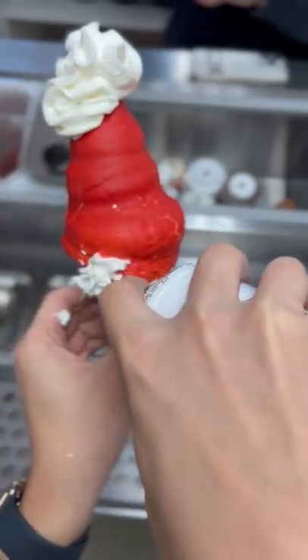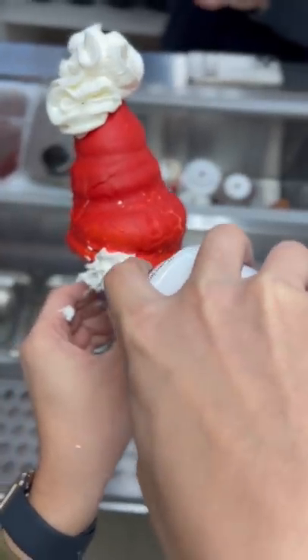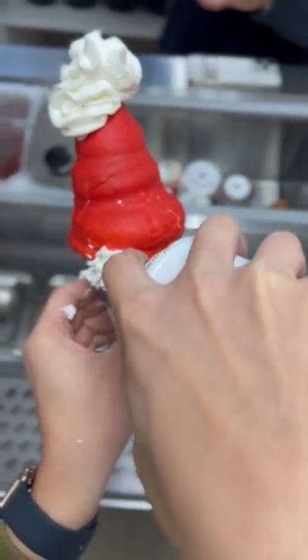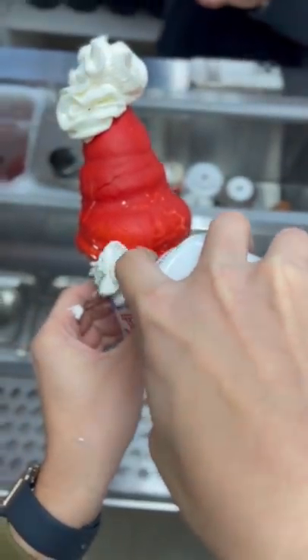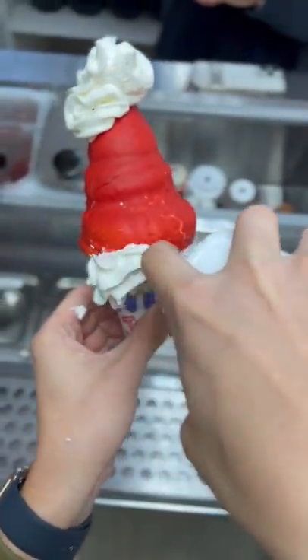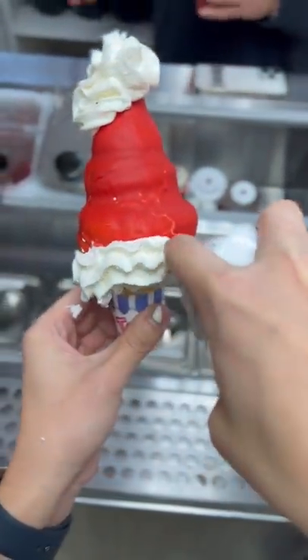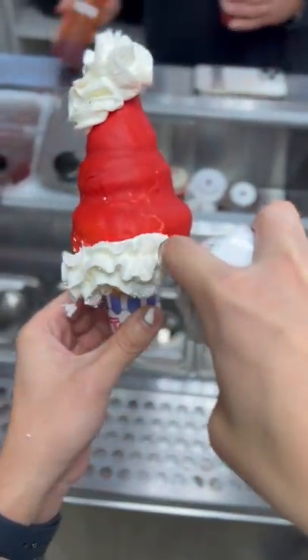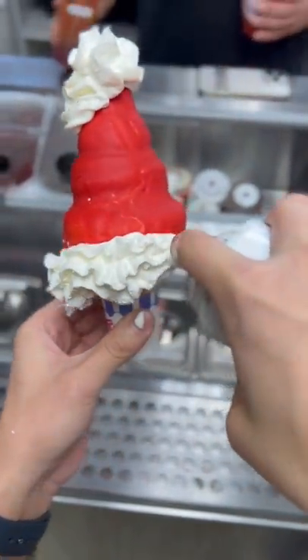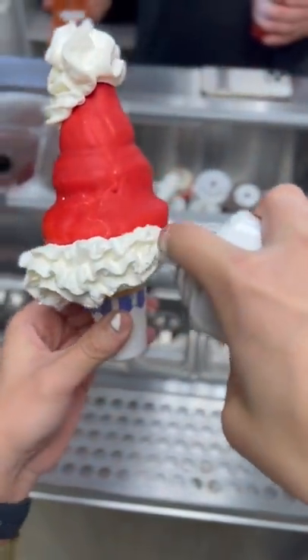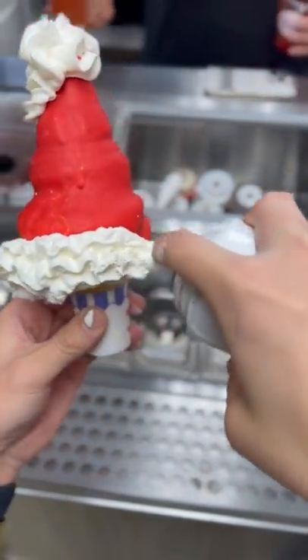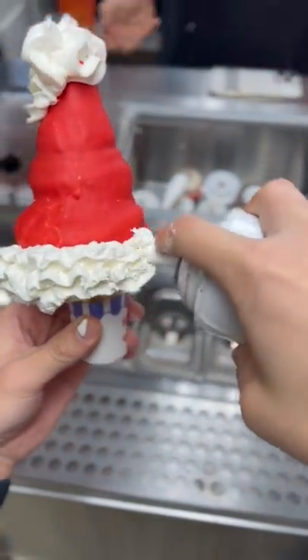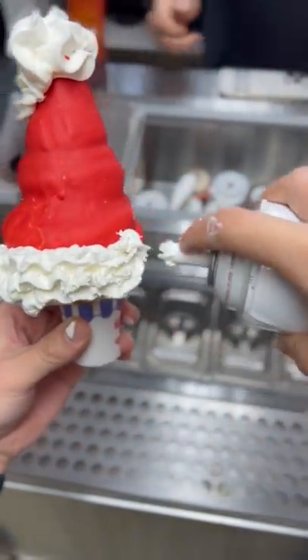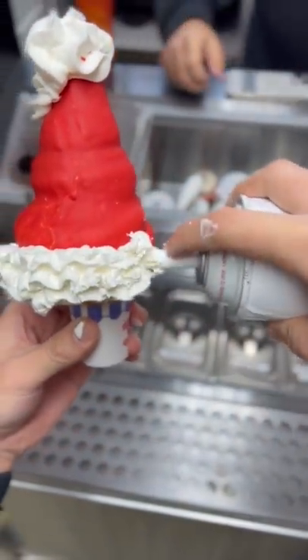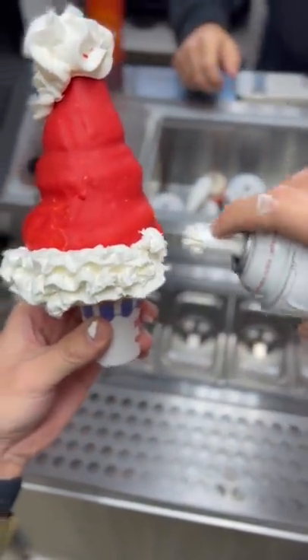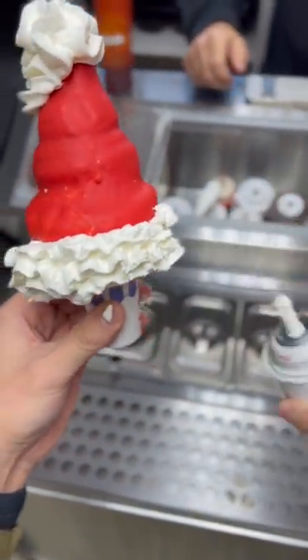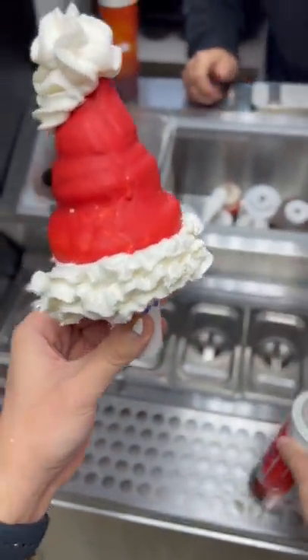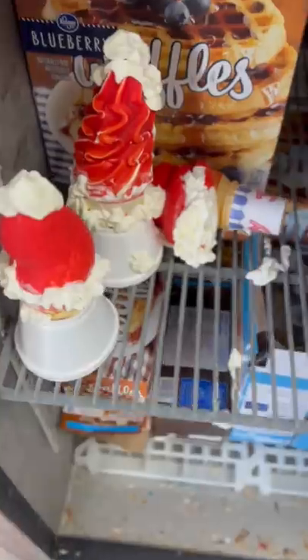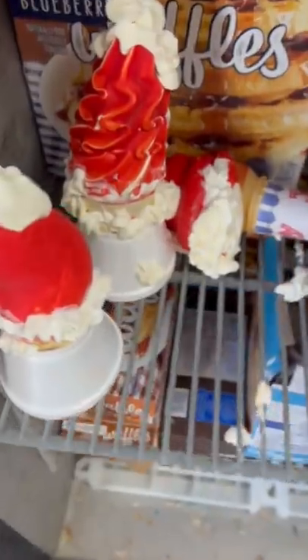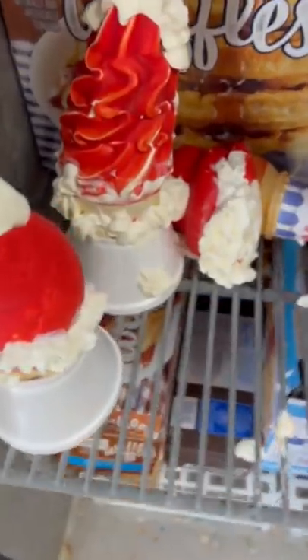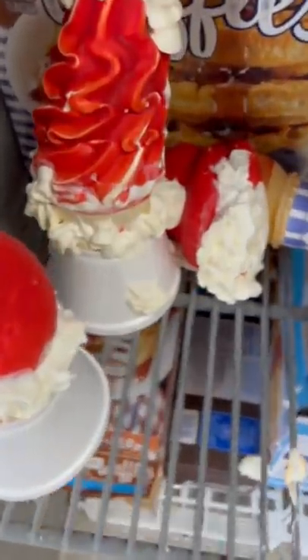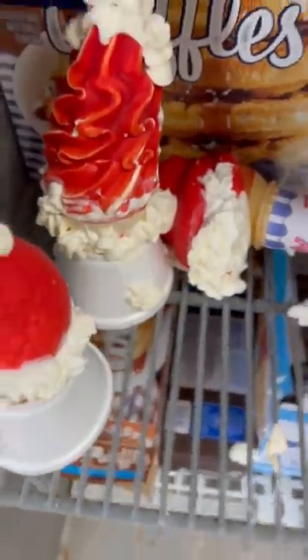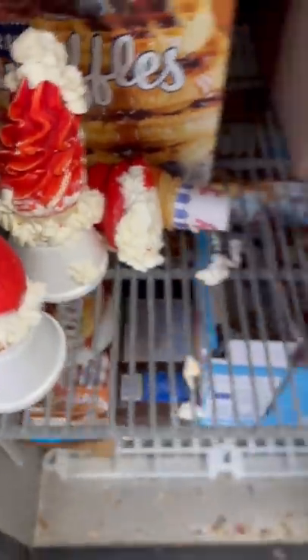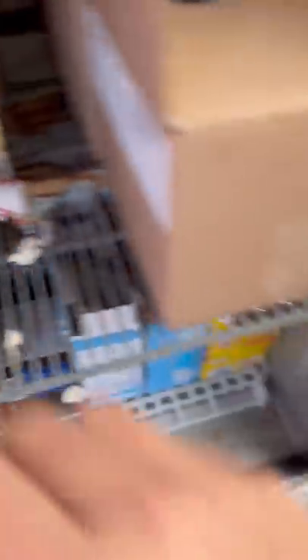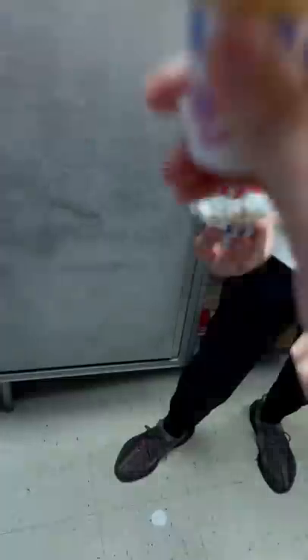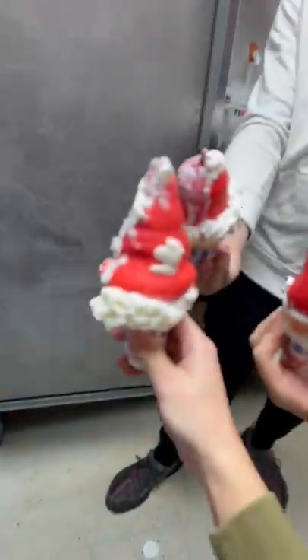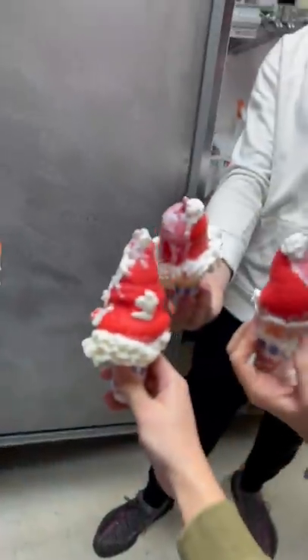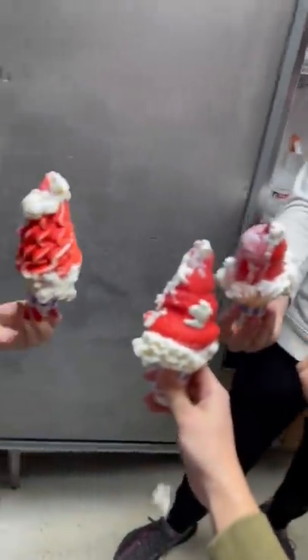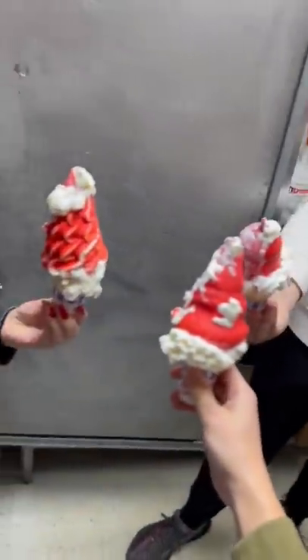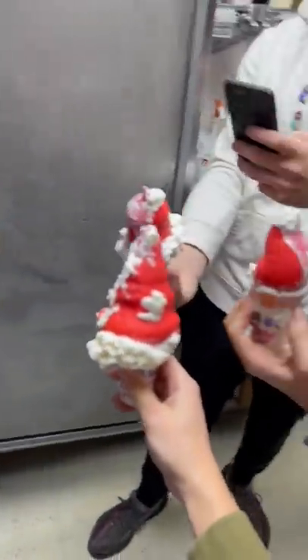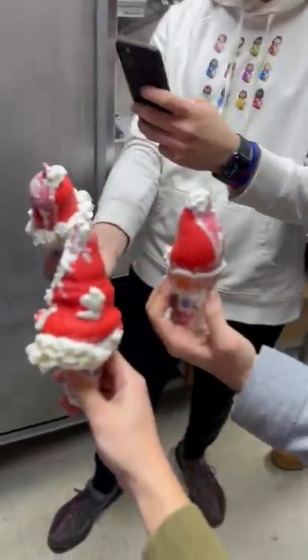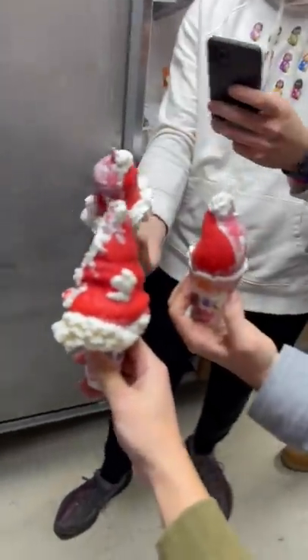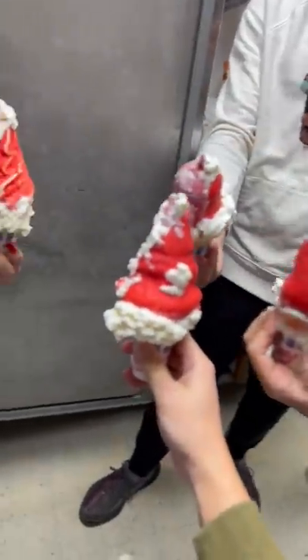Once we did that, we all added whipped cream onto the top and the bottom. Mine, I struggled with — I kind of shot it everywhere. Since we had to make them one at a time, we put them in the freezer, and mine fell over.